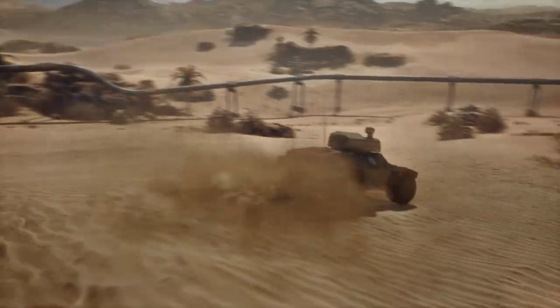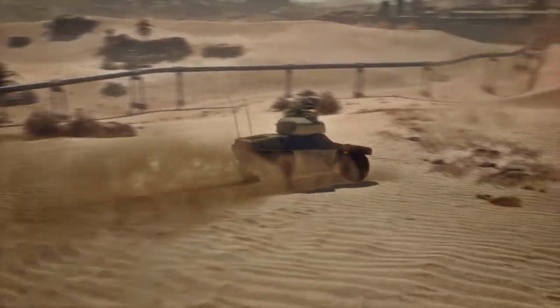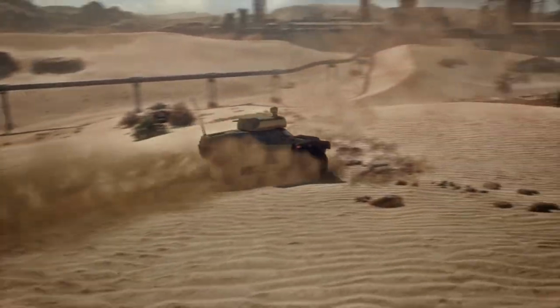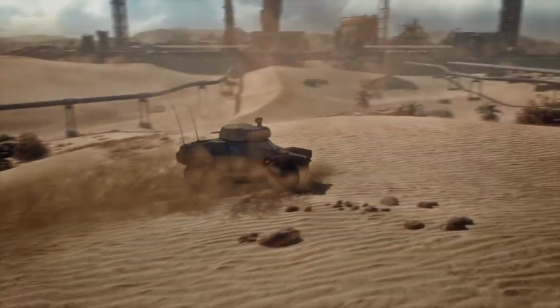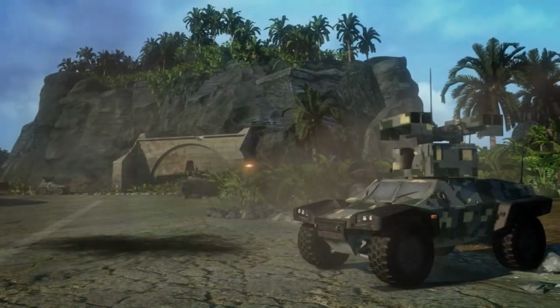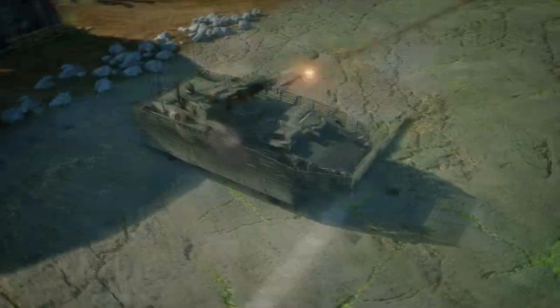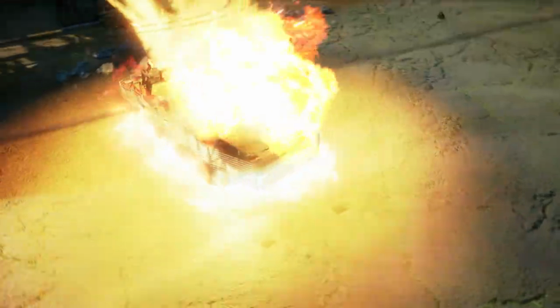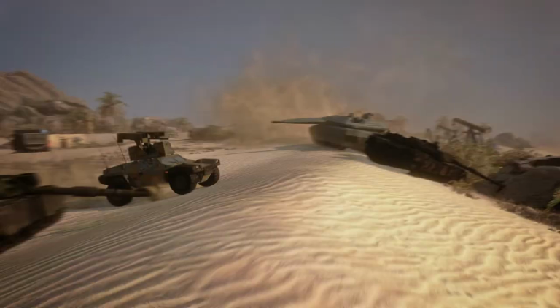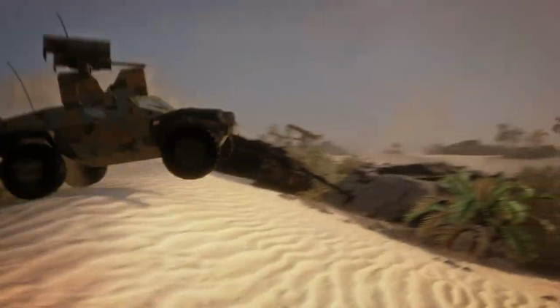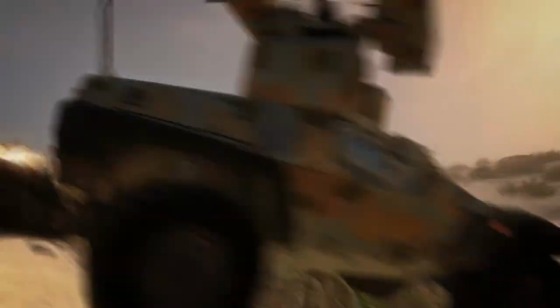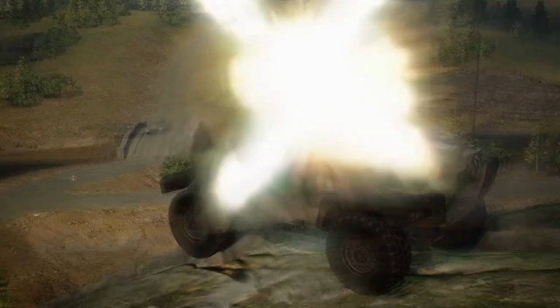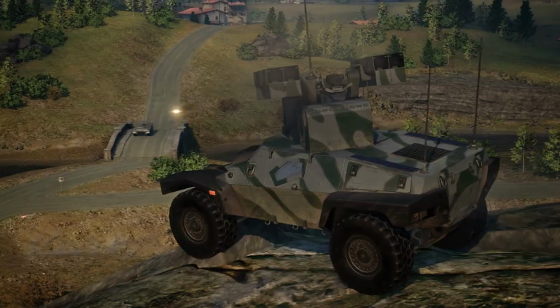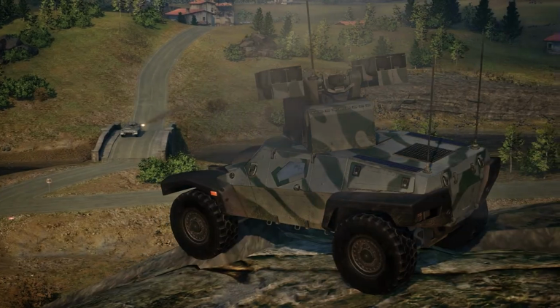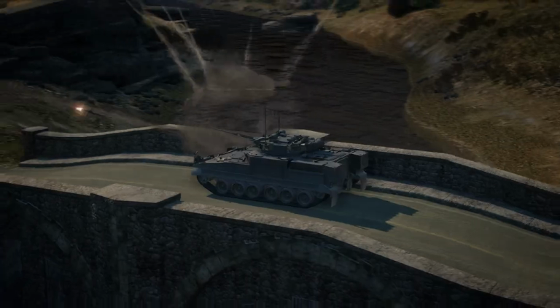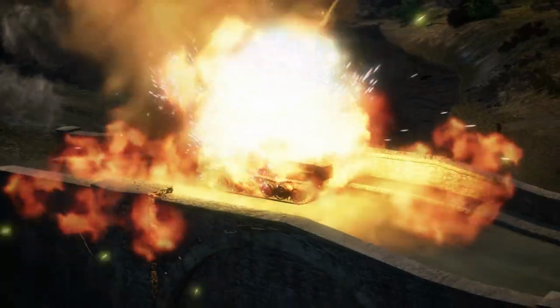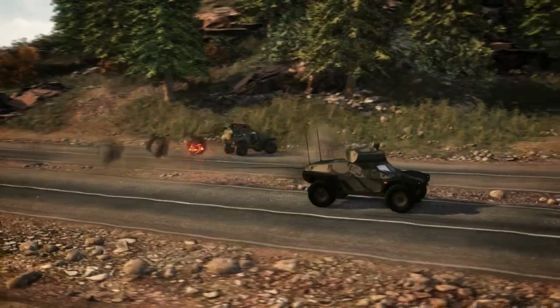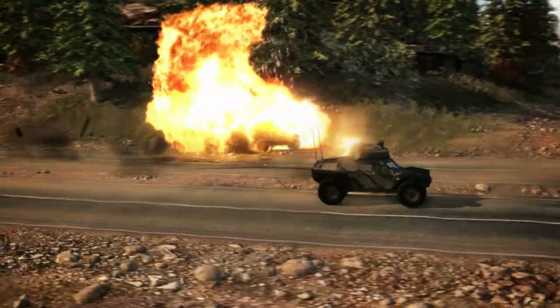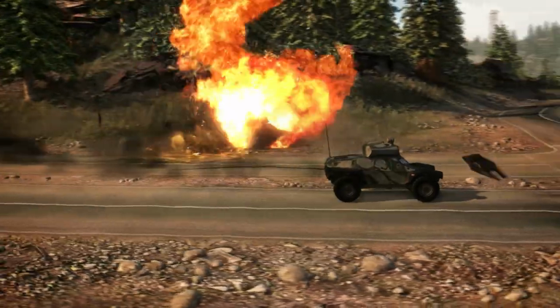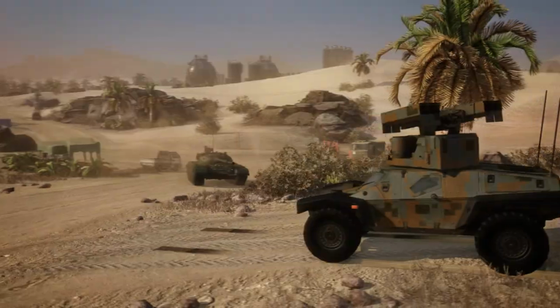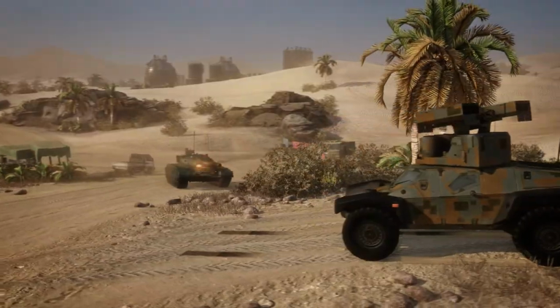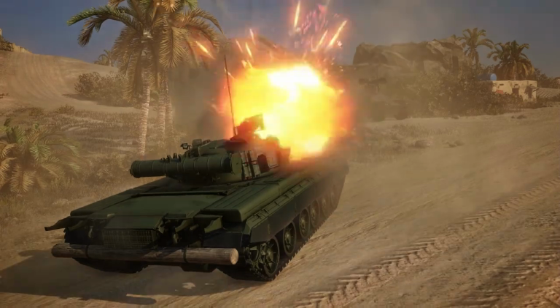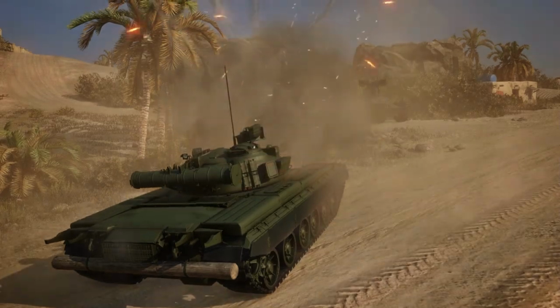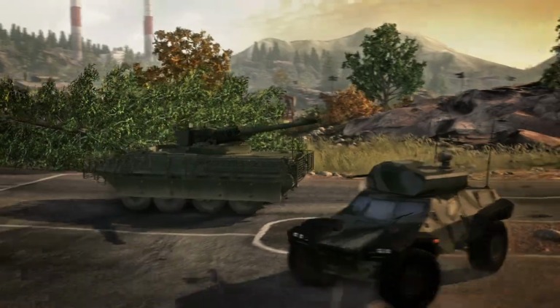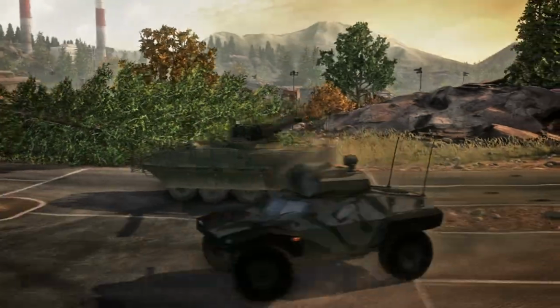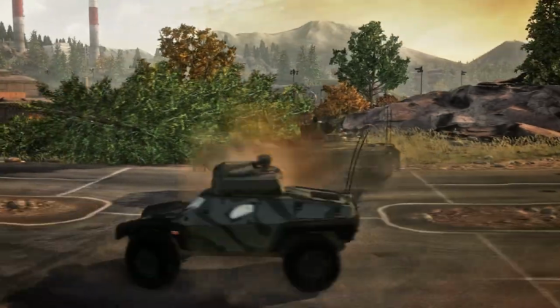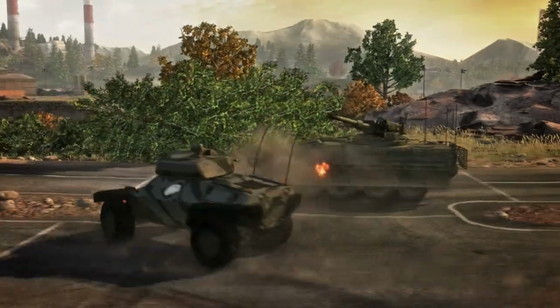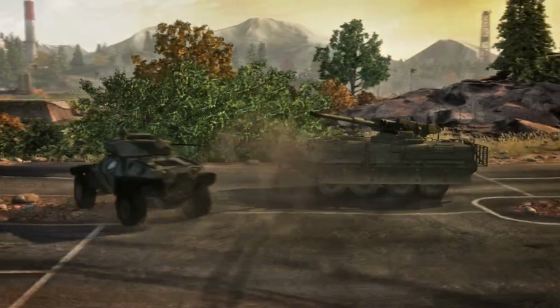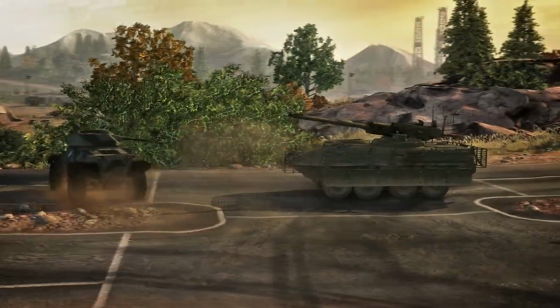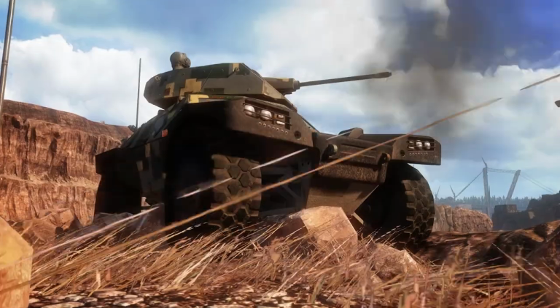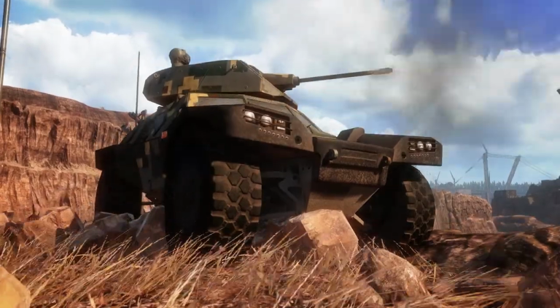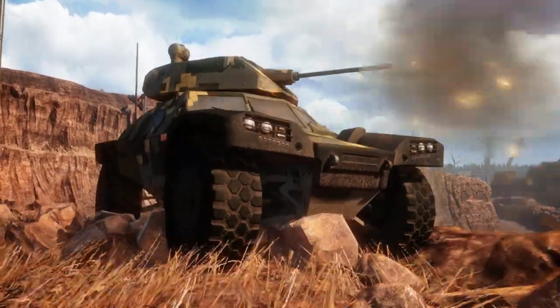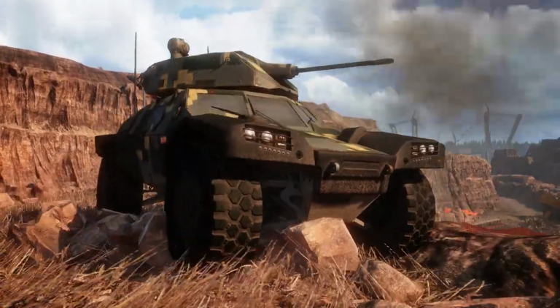Blistering speed, exceptional firepower, and amazing agility are the main characteristics of the Crab, making it a powerful and versatile scout capable of tracking enemy movement while staying hidden or ambushing unwary prey.